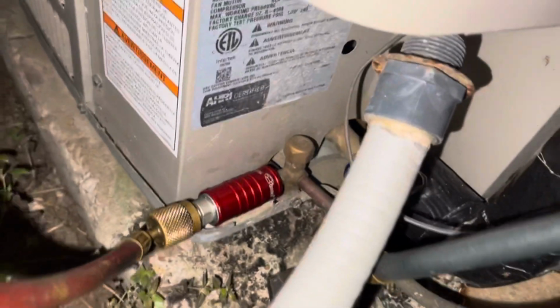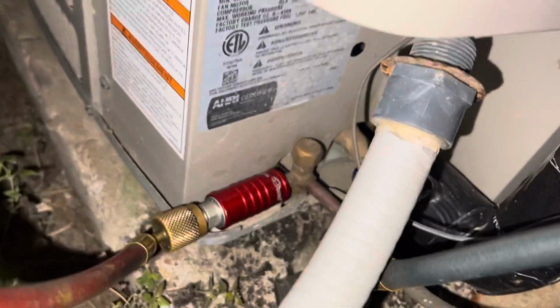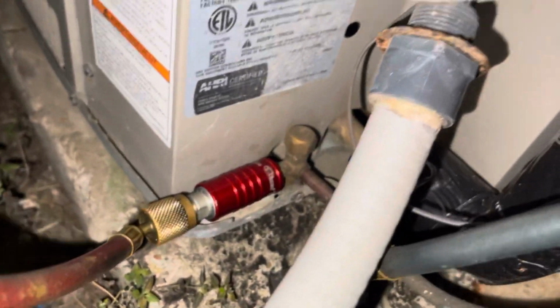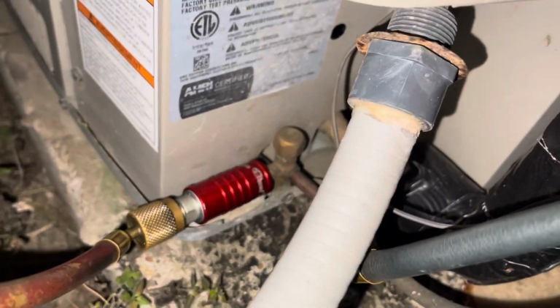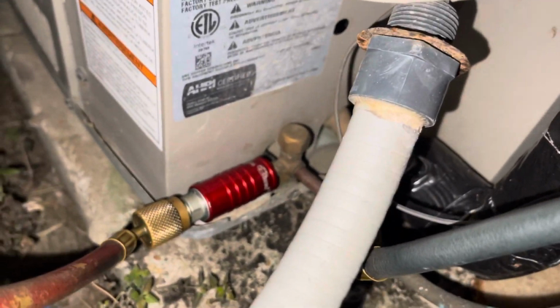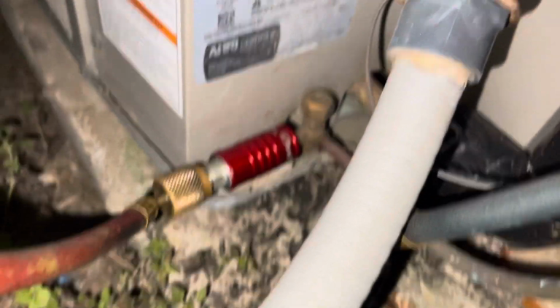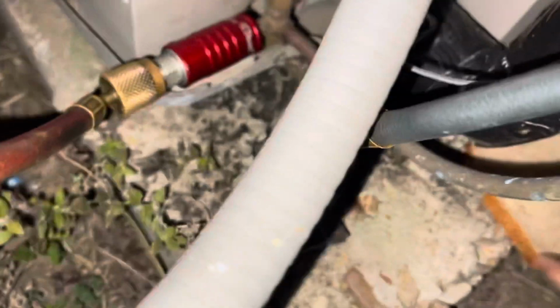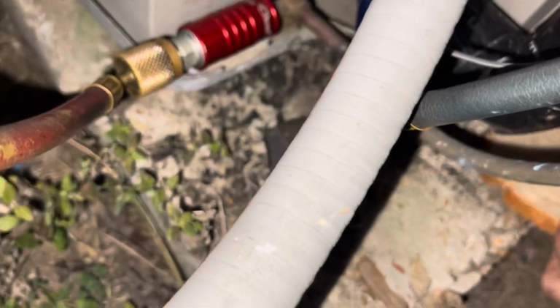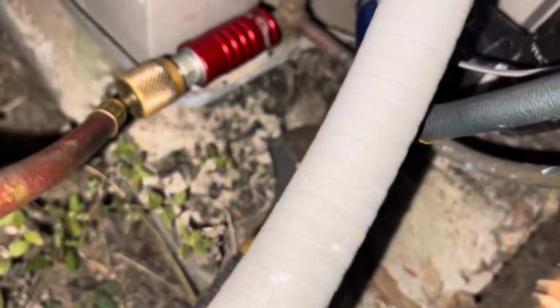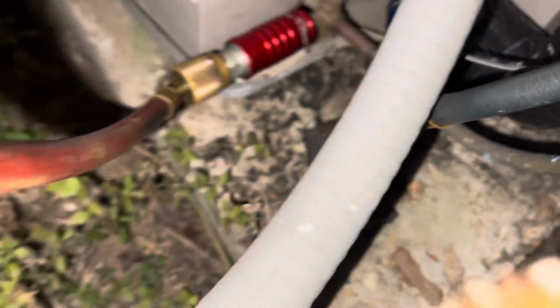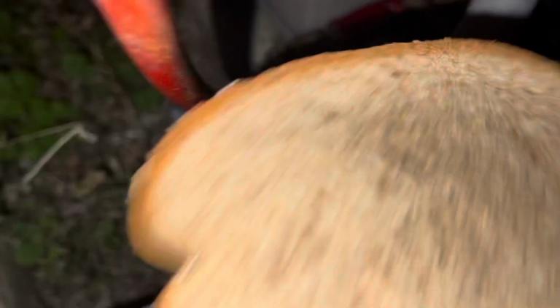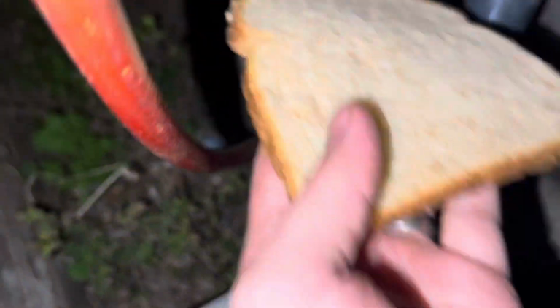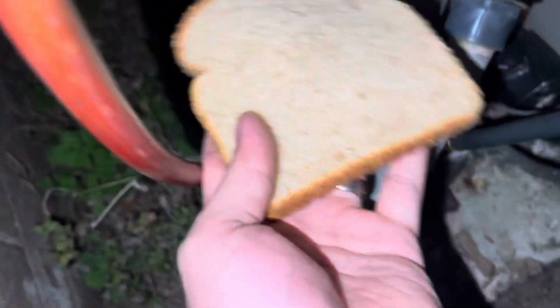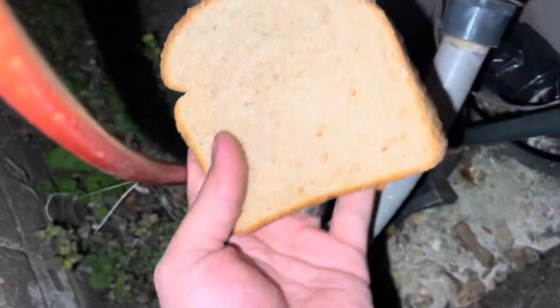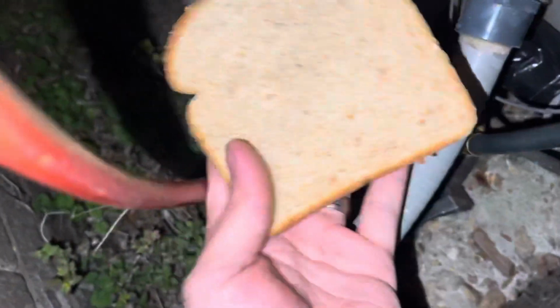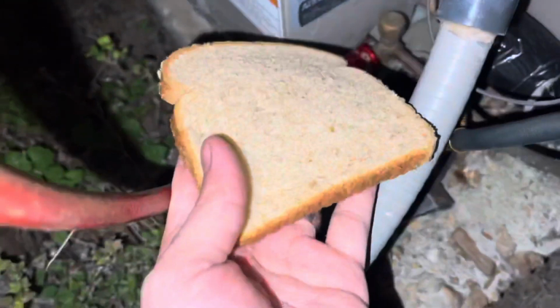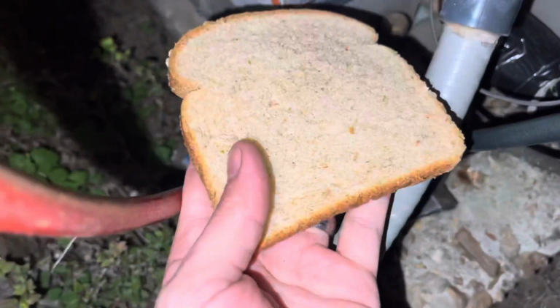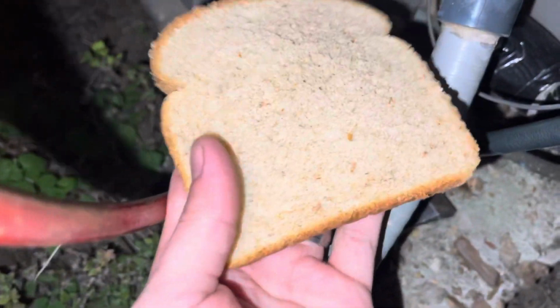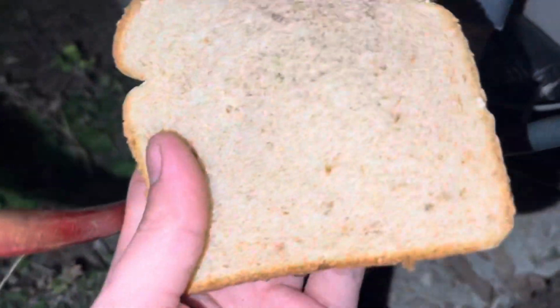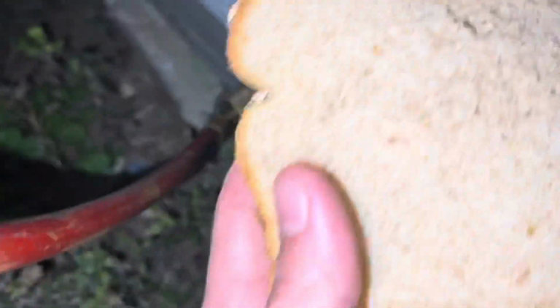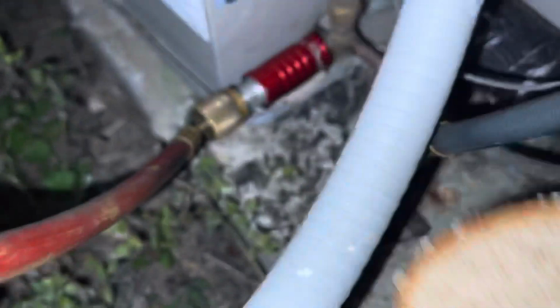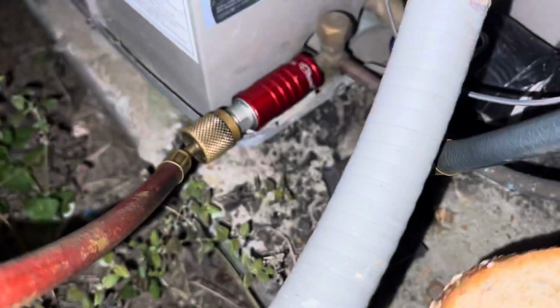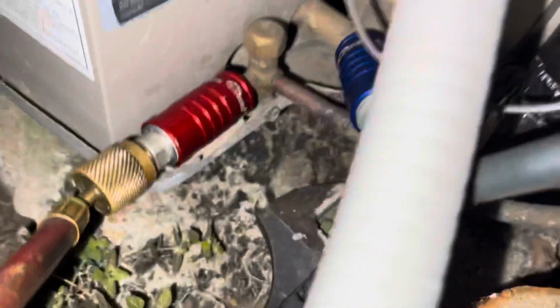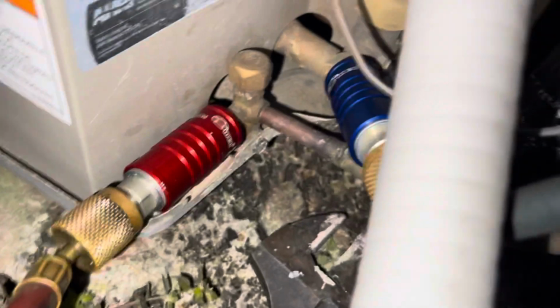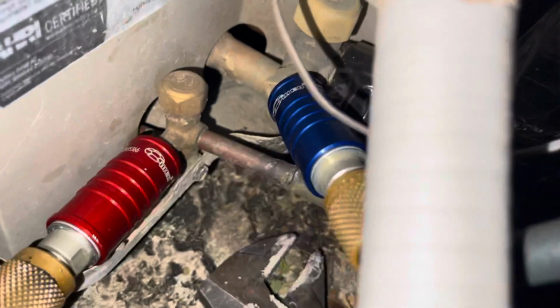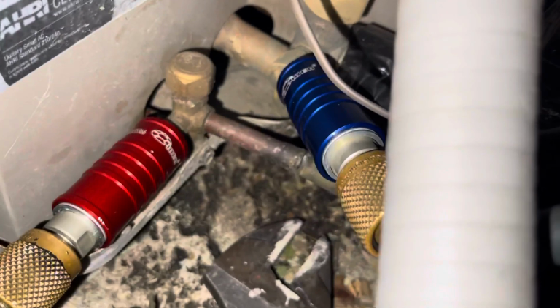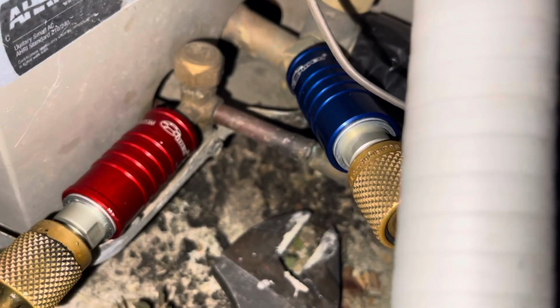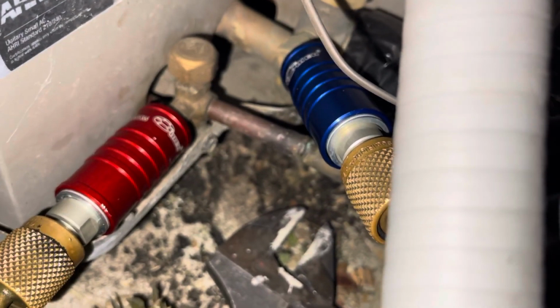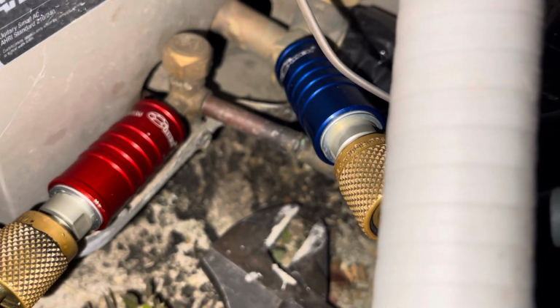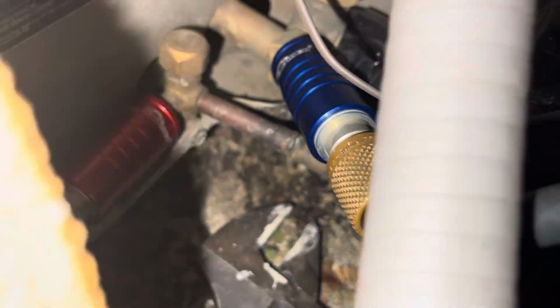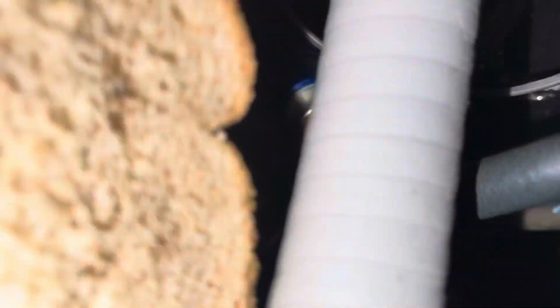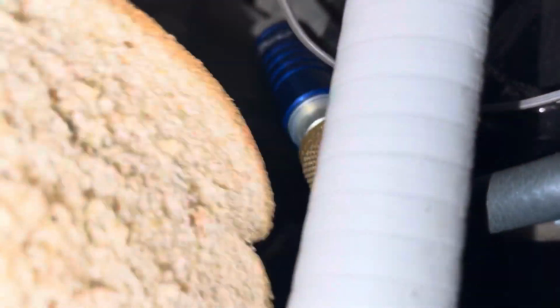Now, you may know the high and the low, but I know what you're wondering. You're wondering why do I have a slice of bread? Because these things are the coolest thing since sliced bread.